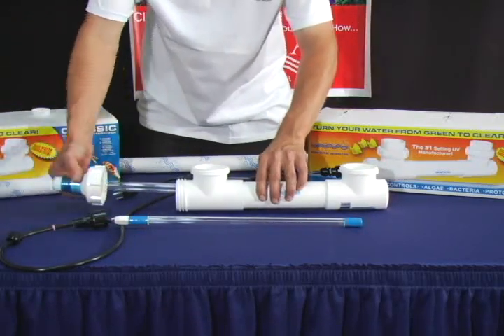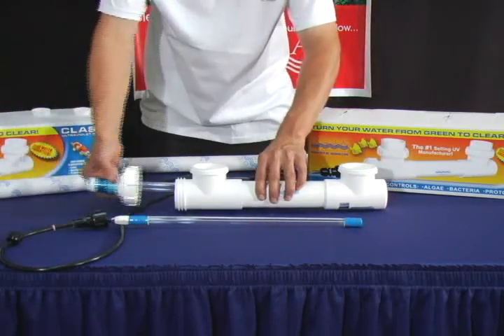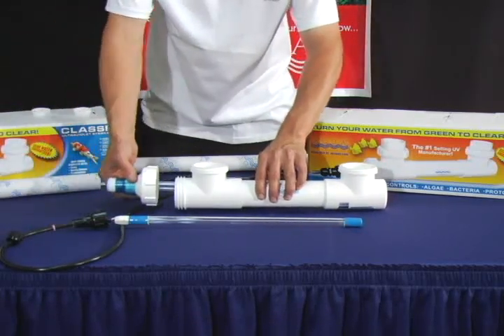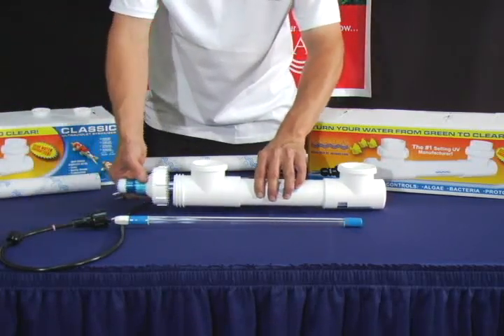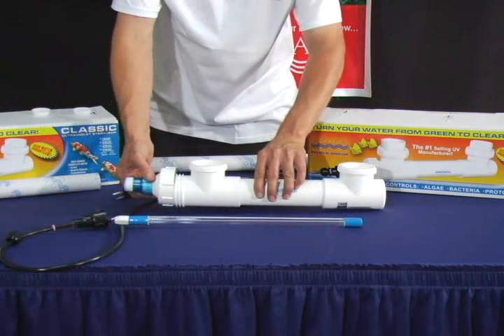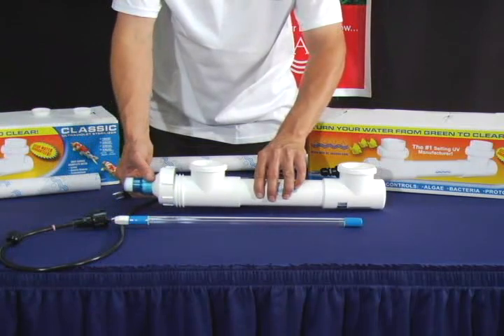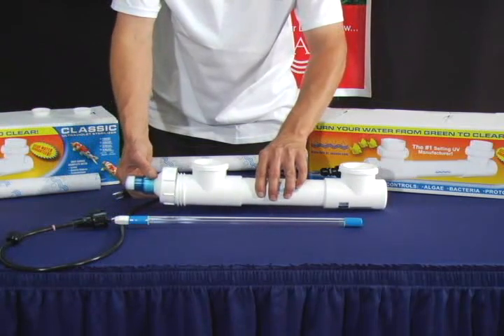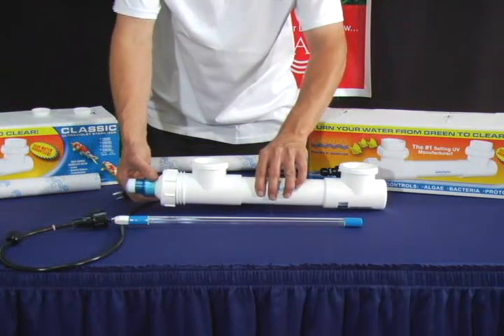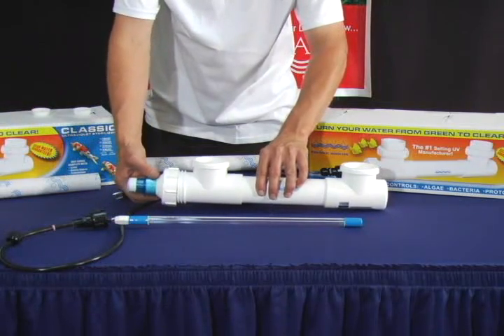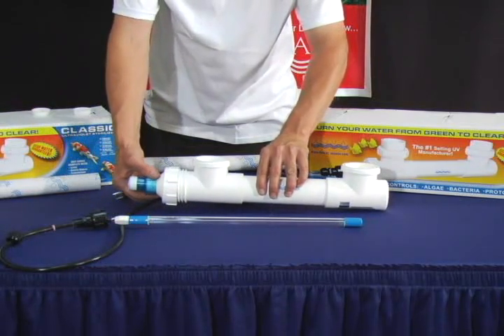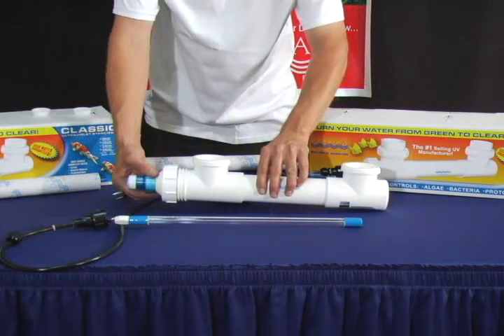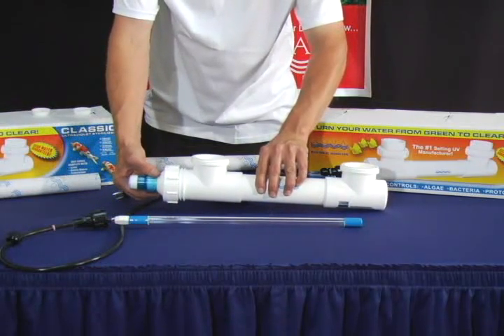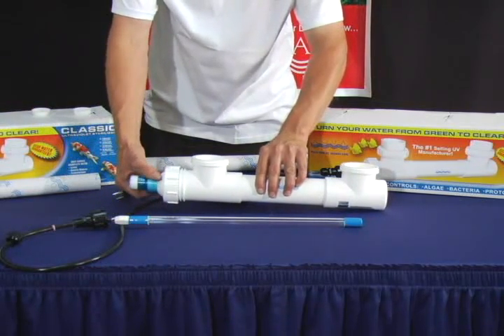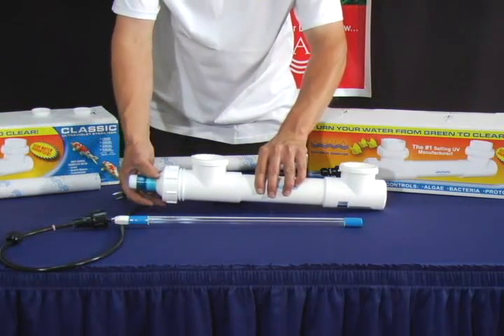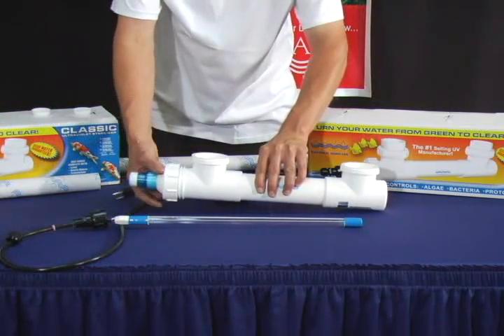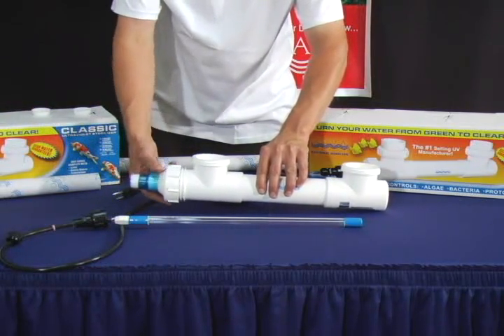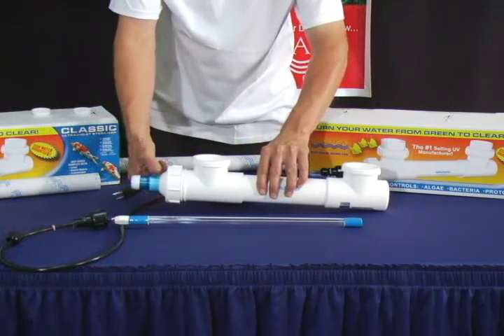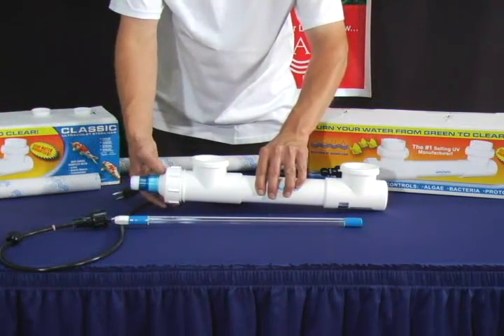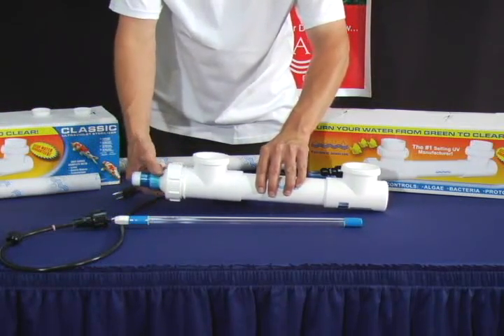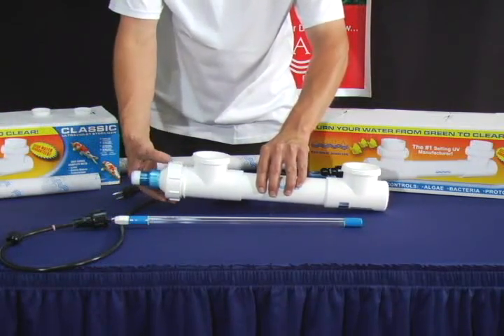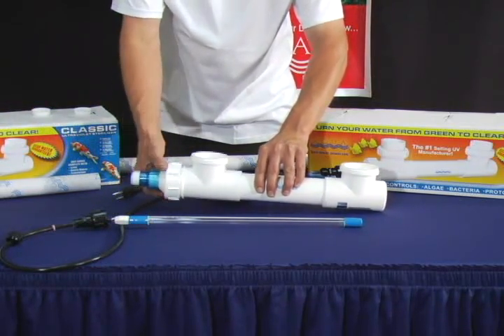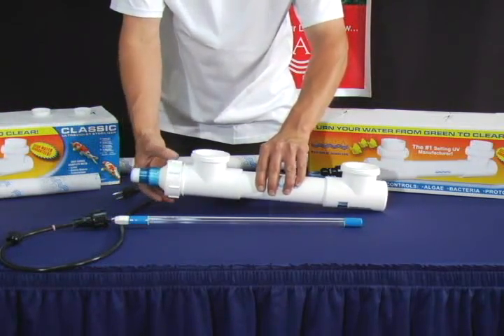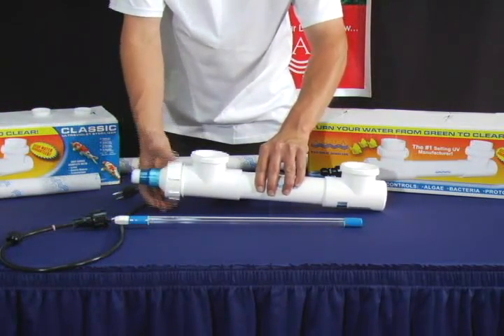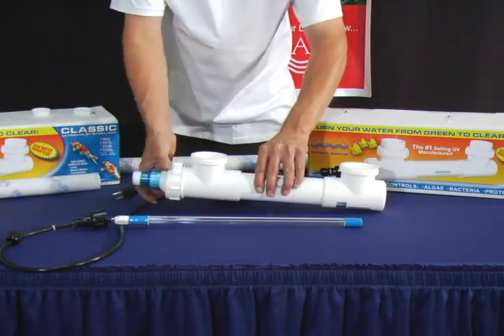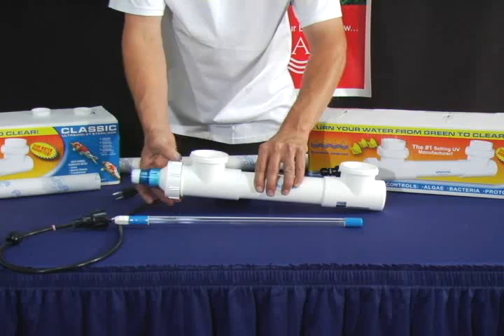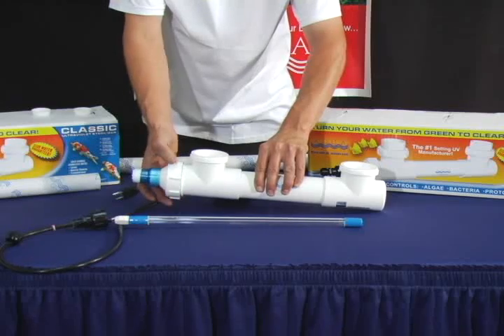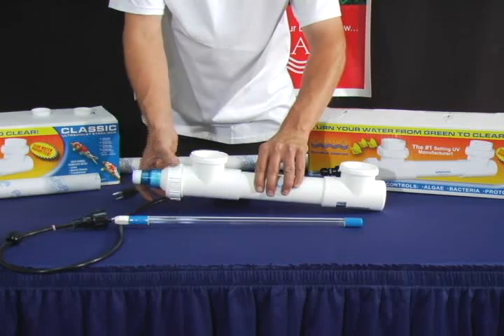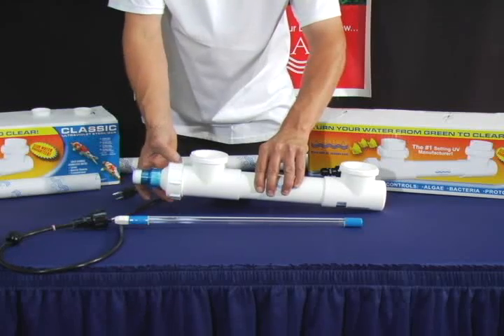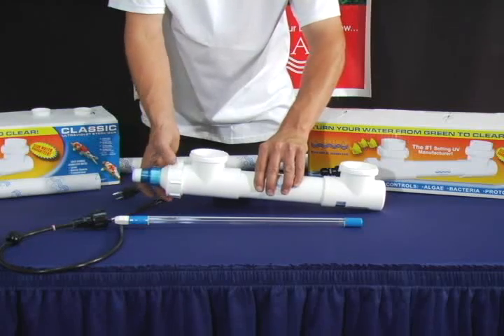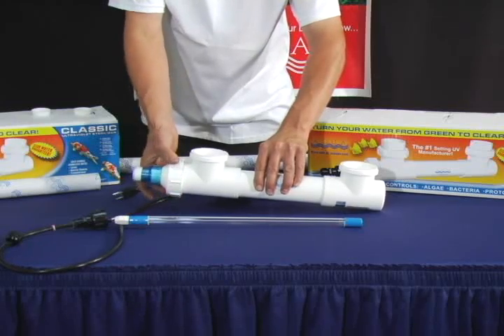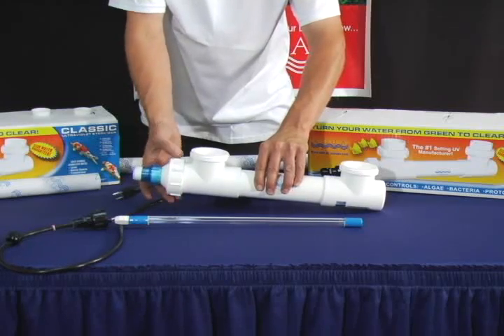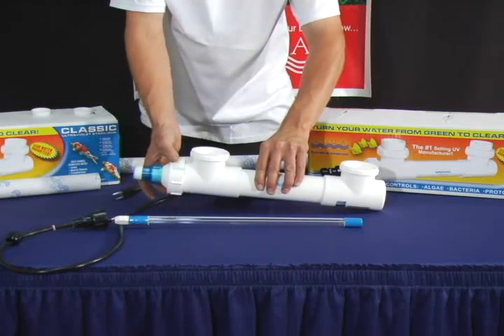Slide the quartz sleeve back into the housing unit, making sure that it is straight, and that it connects with the seat at the bottom of the housing unit.